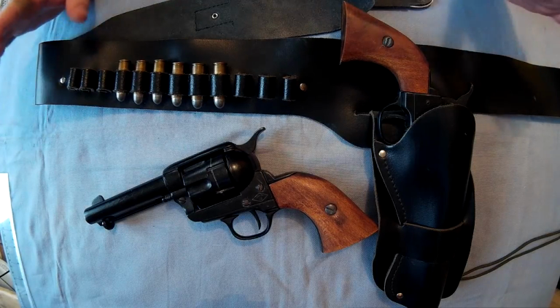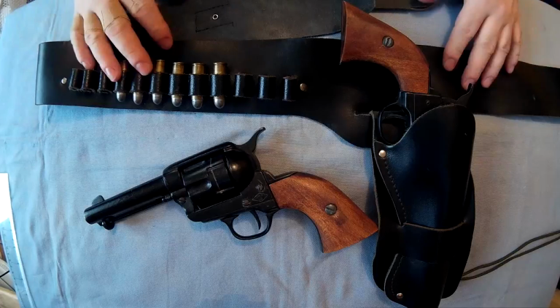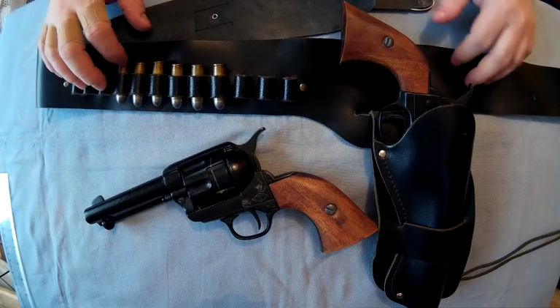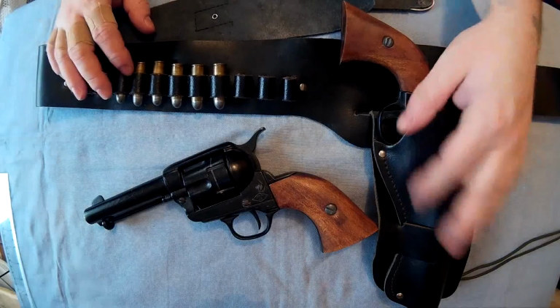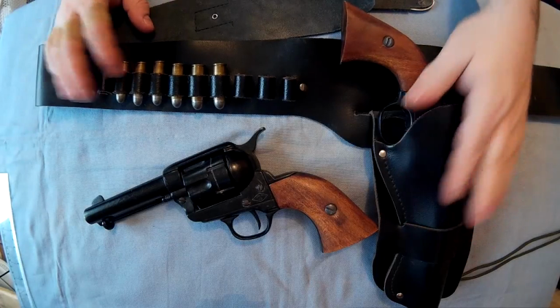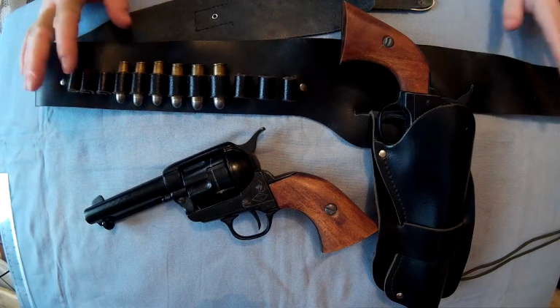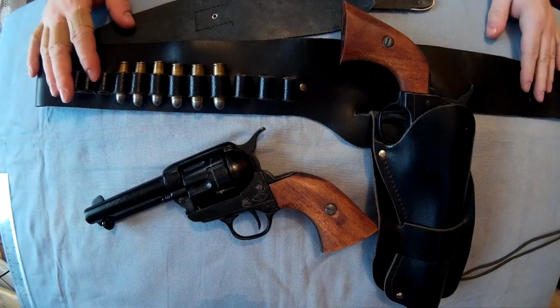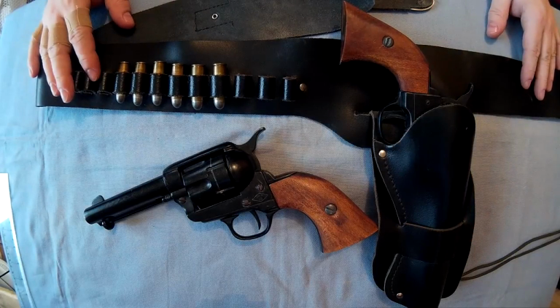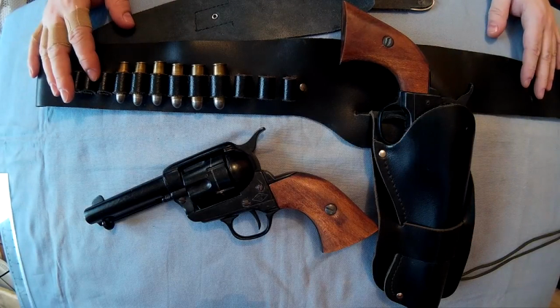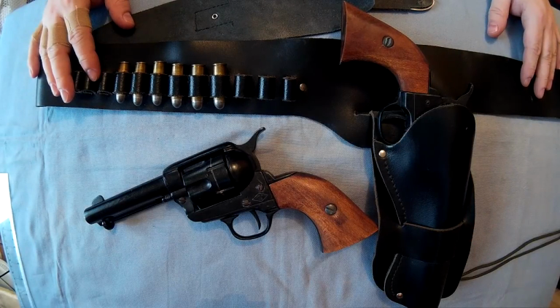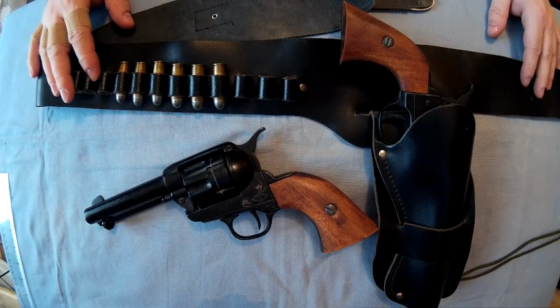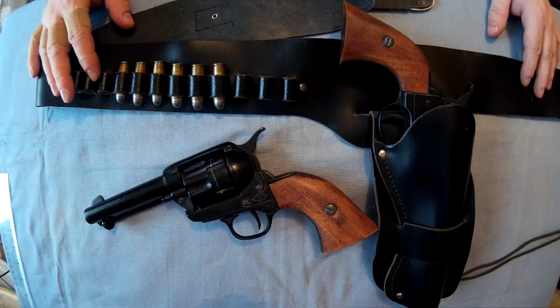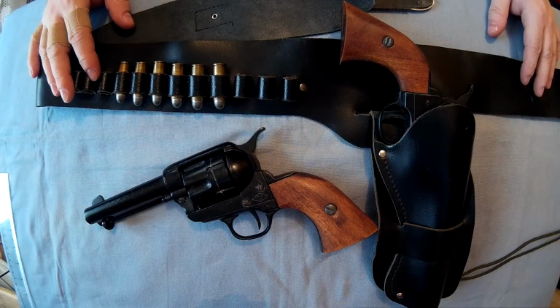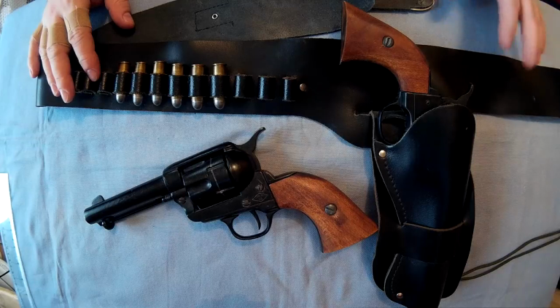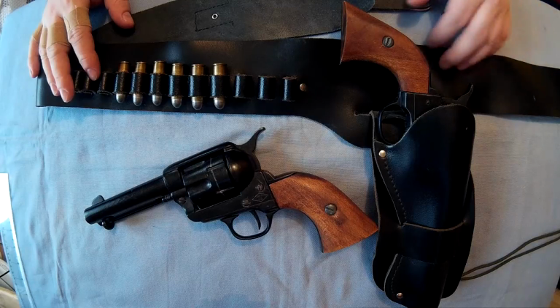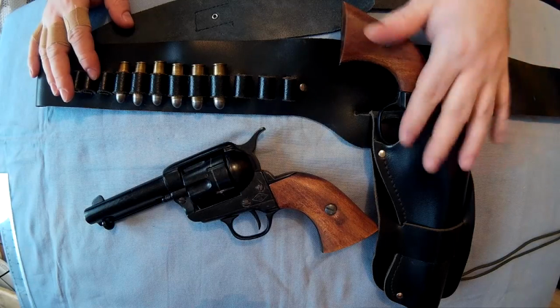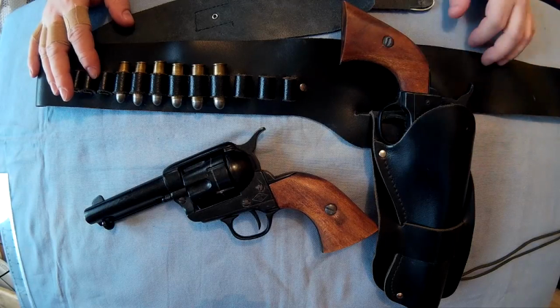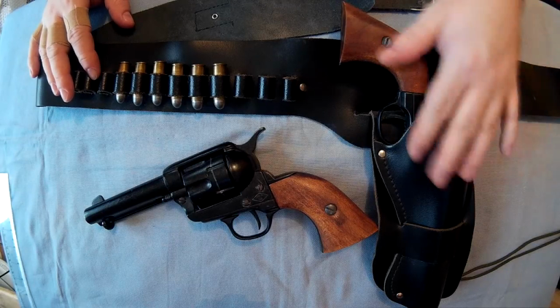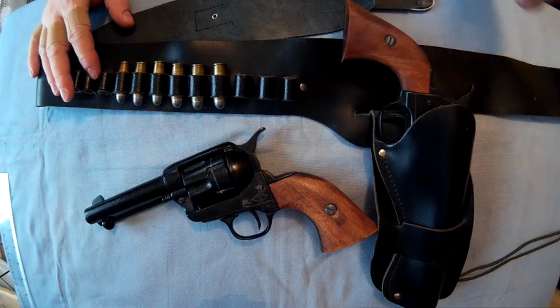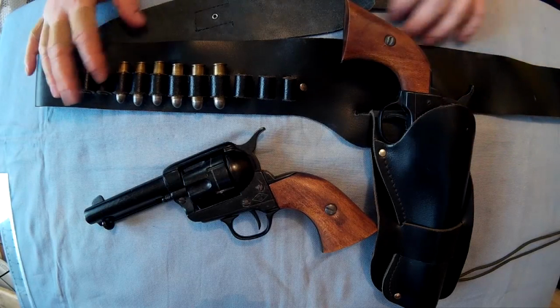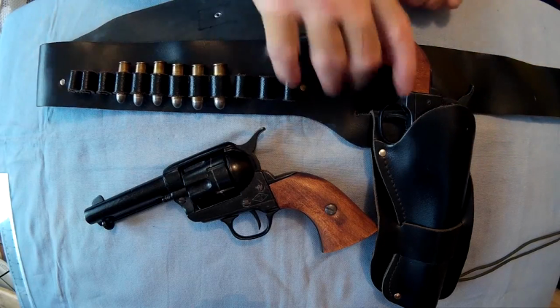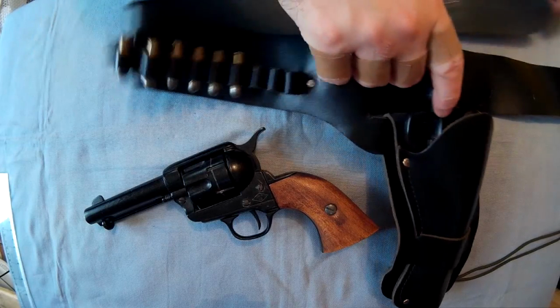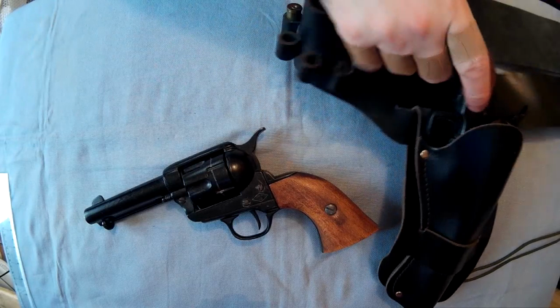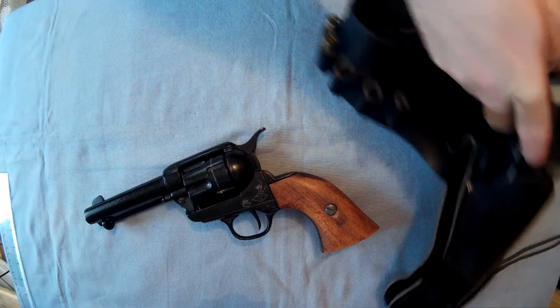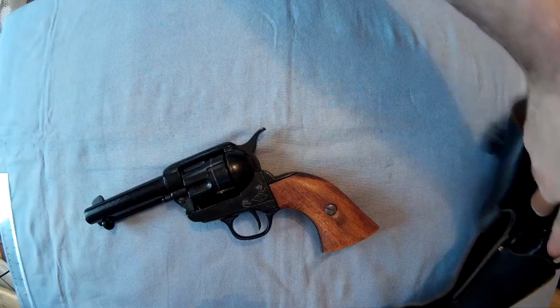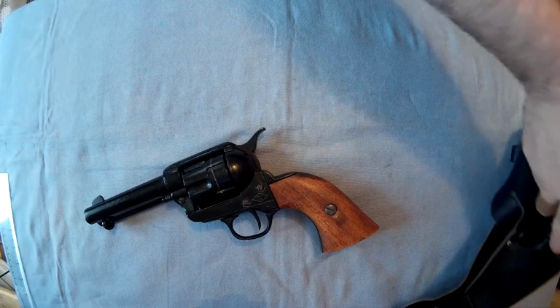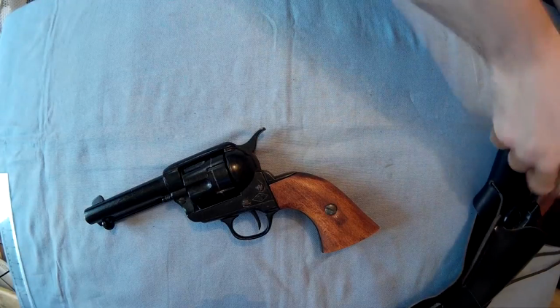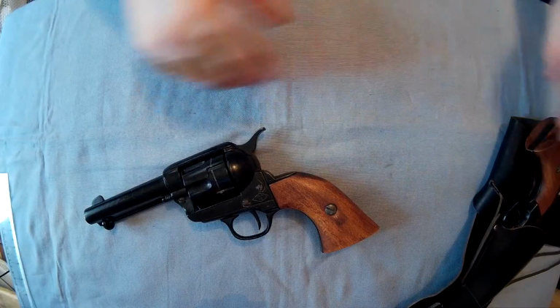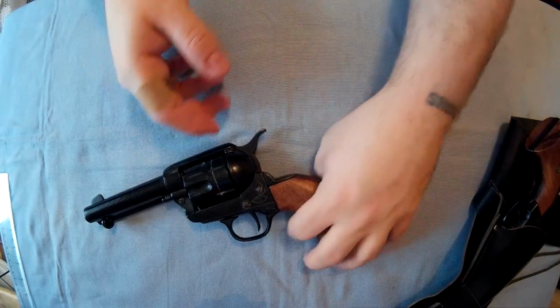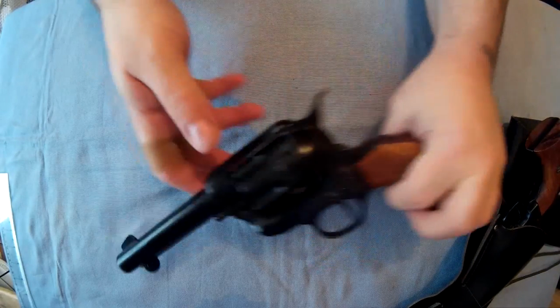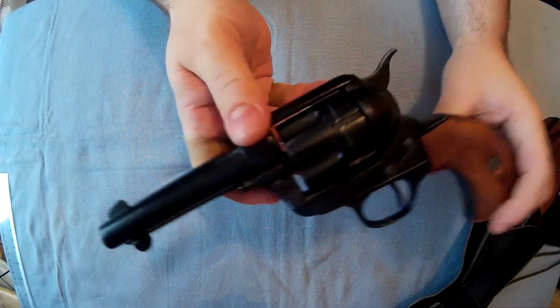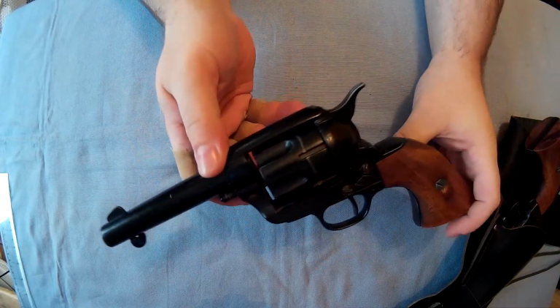You can also buy these leather holsters — Western style holsters. I got these at the same time as when I got one of these guns, which I'll explain later anyway. But here they are.